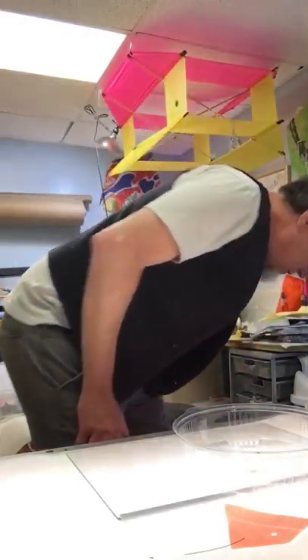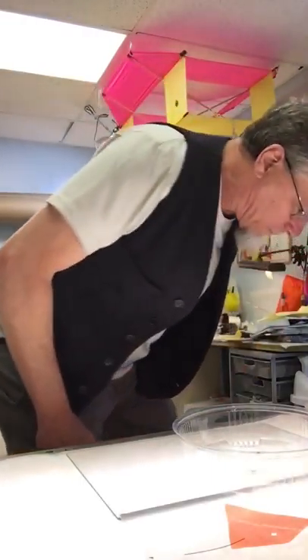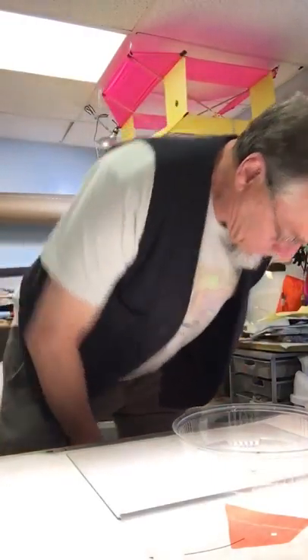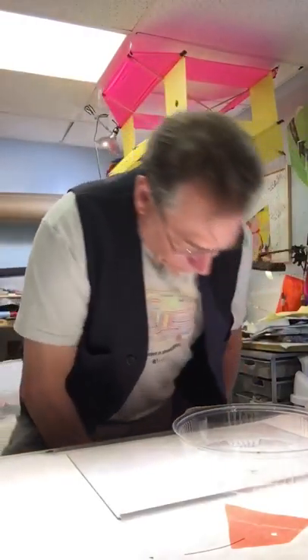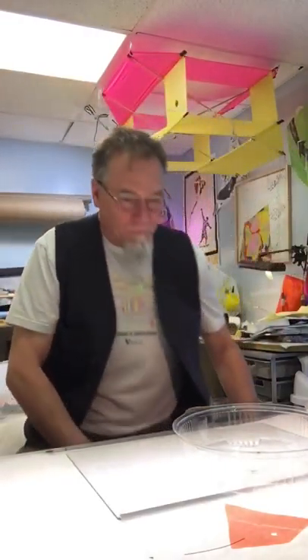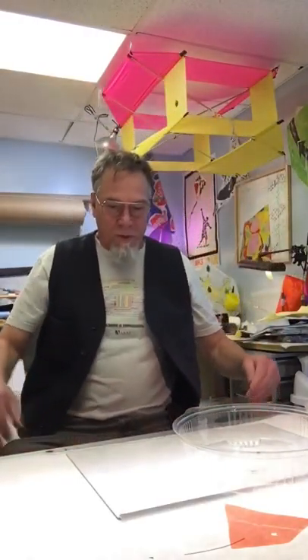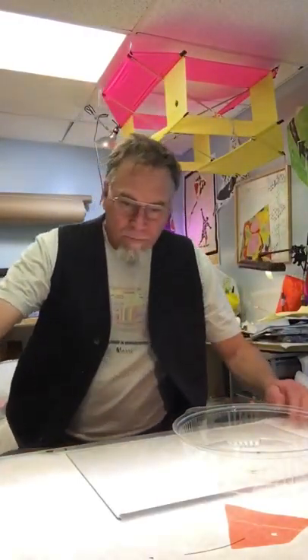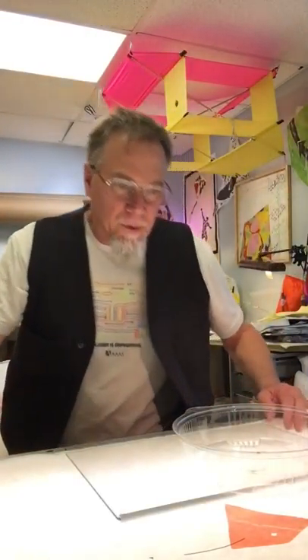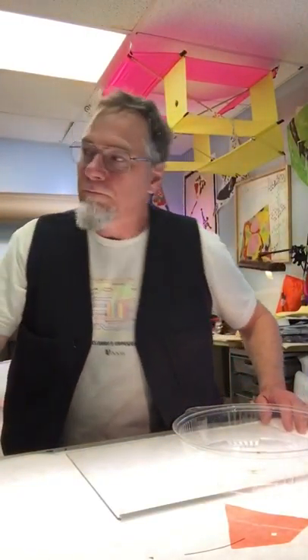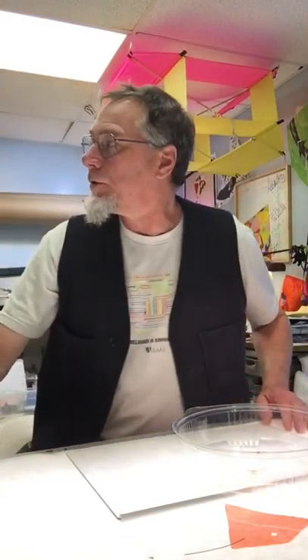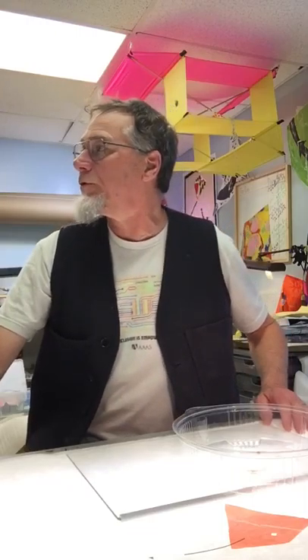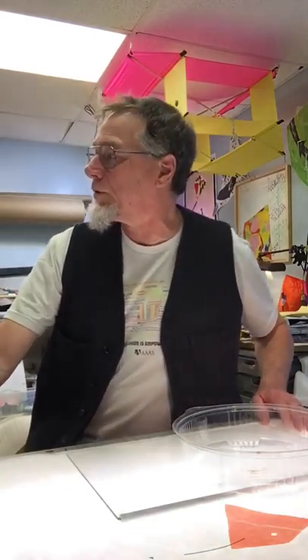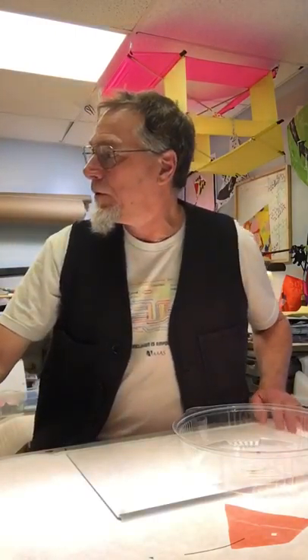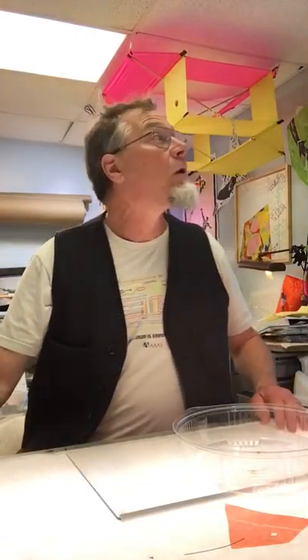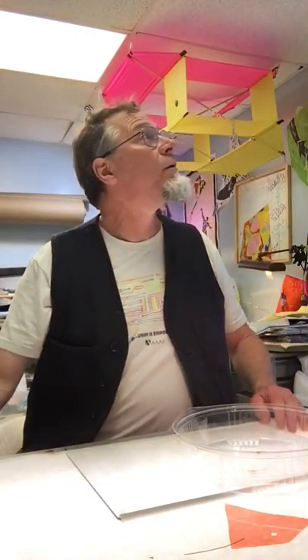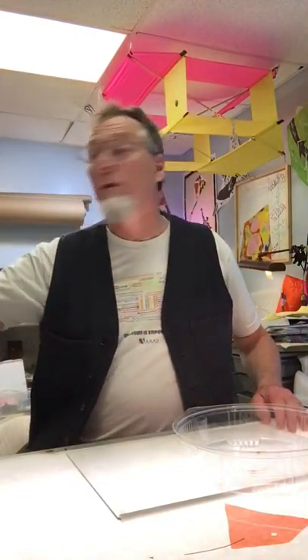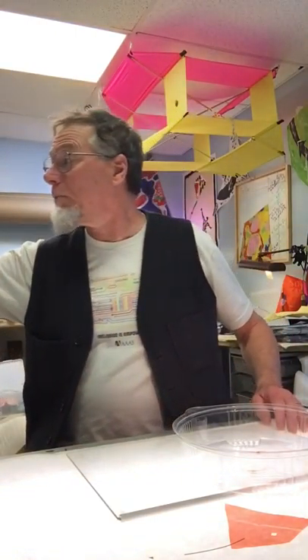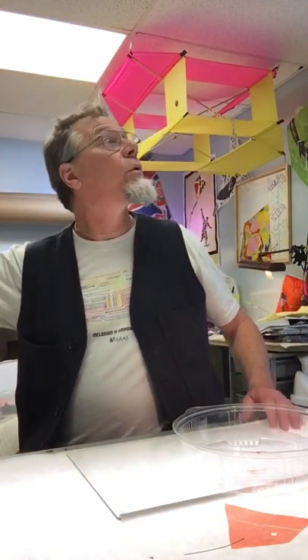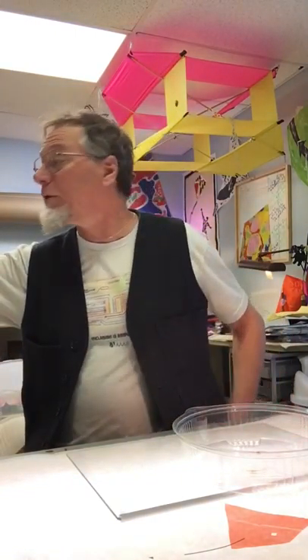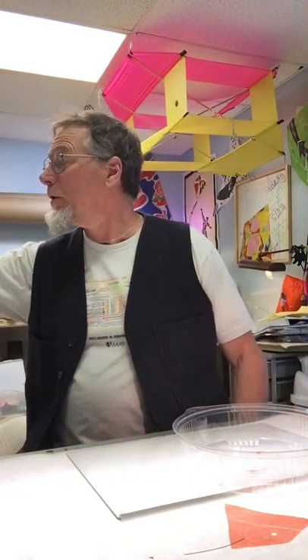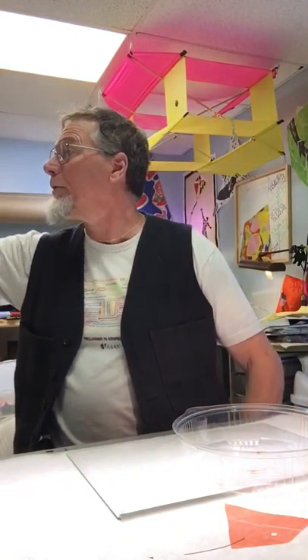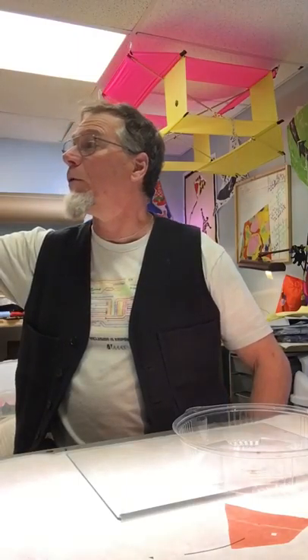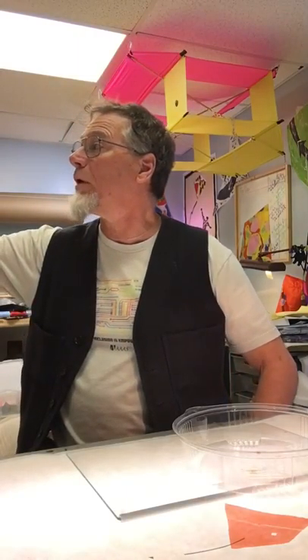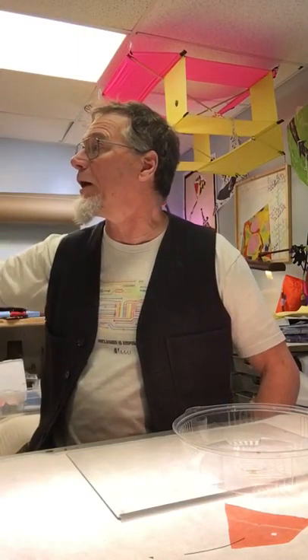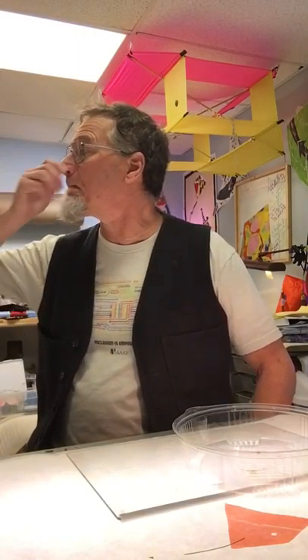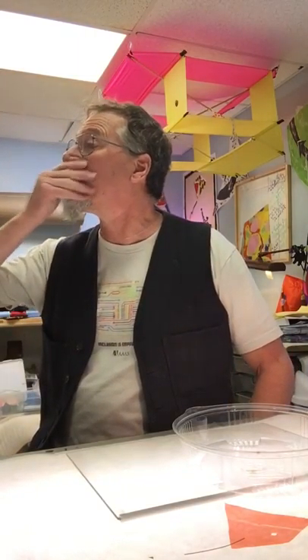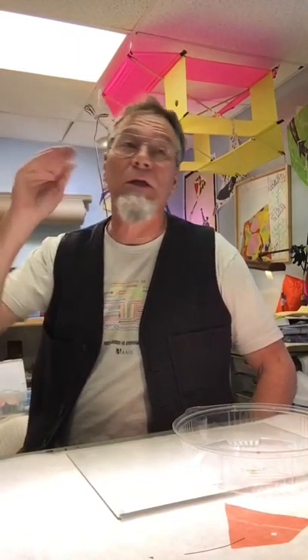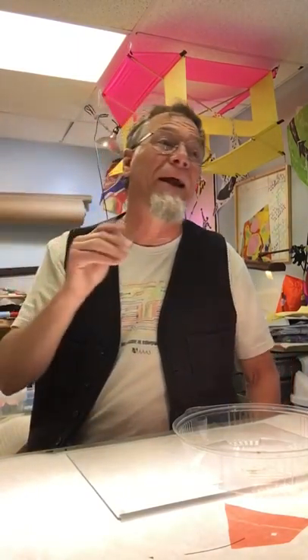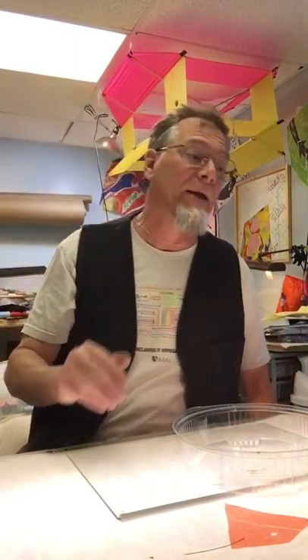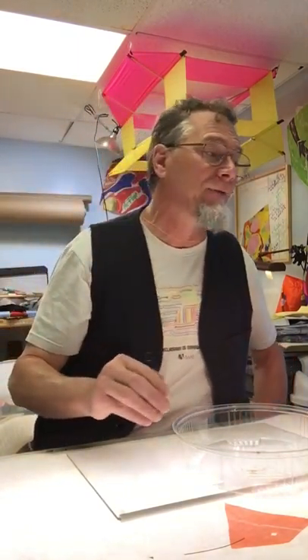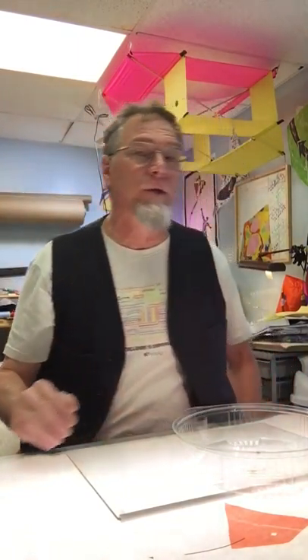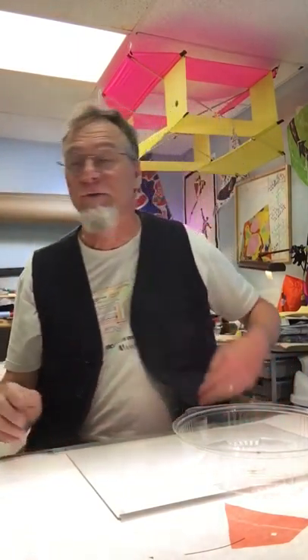Okay, here we are, Thursday, March the 26th. Today we're going to work on the butterfly kite. We're going to talk a little bit about area again, because I forgot to do that yesterday.